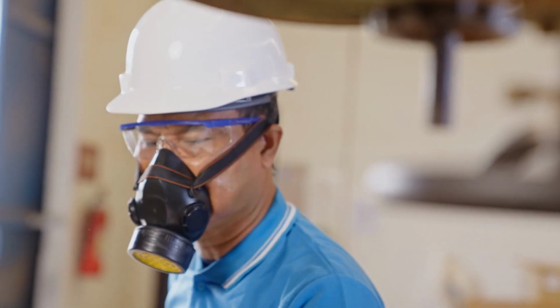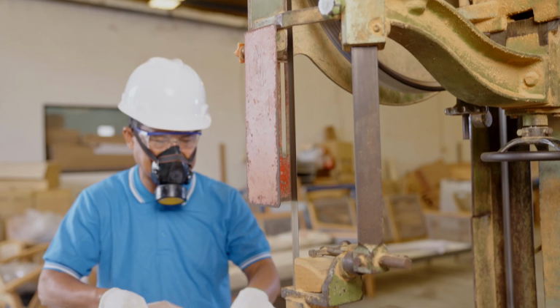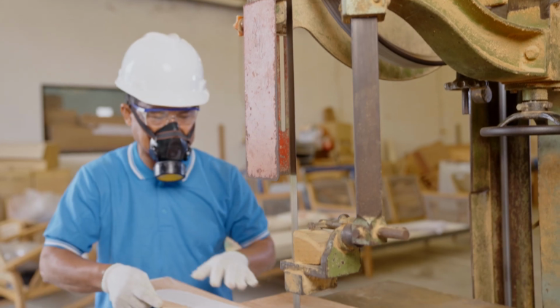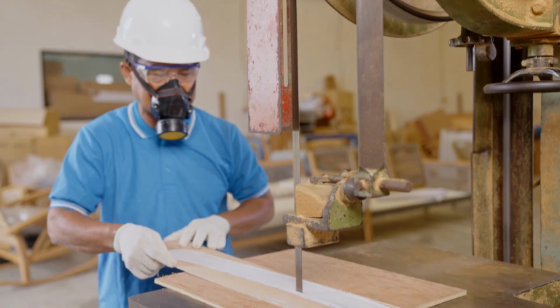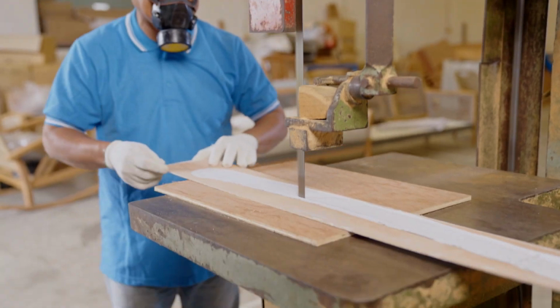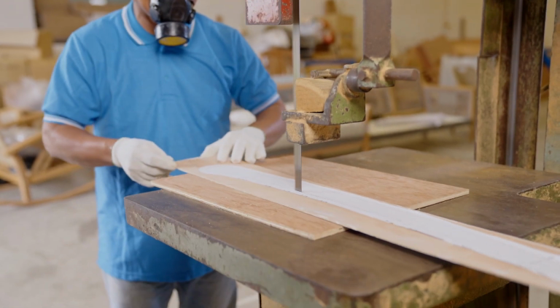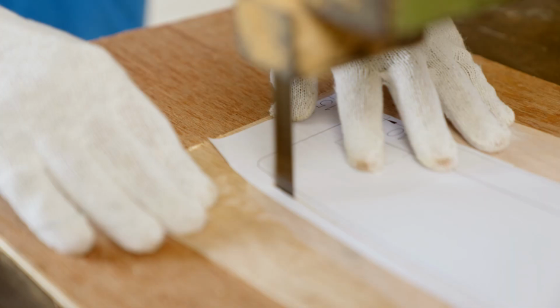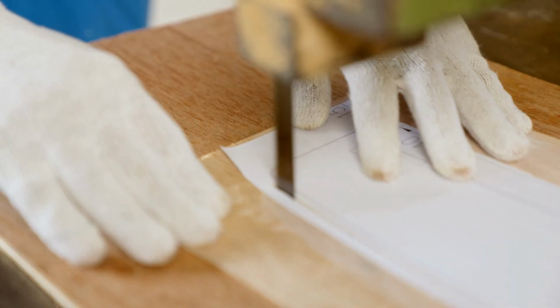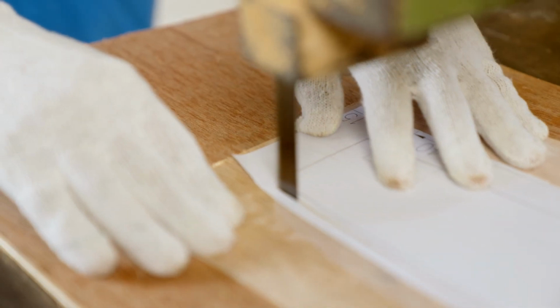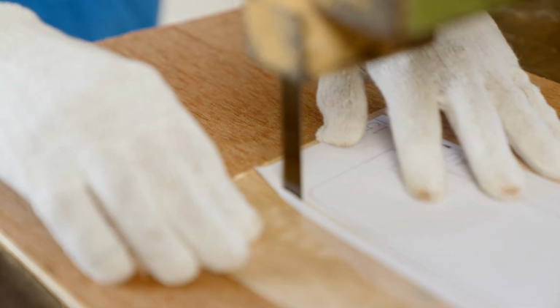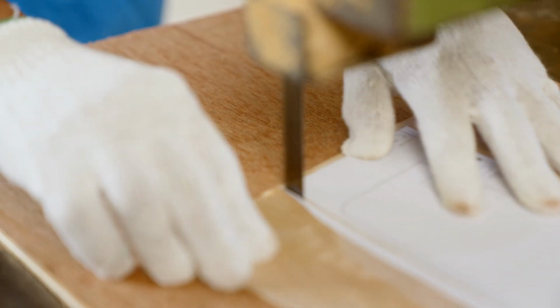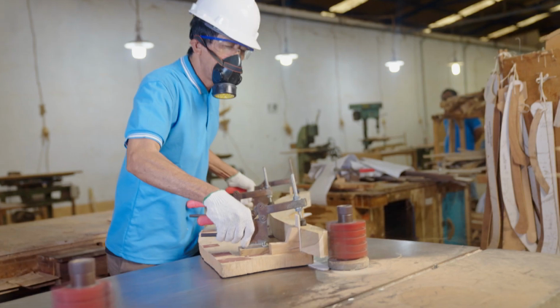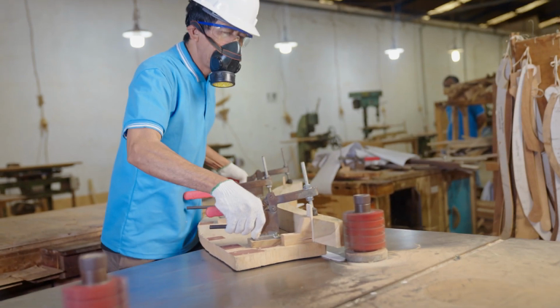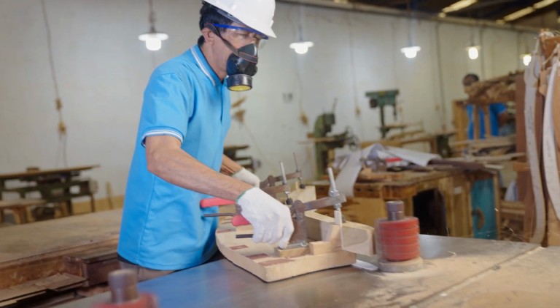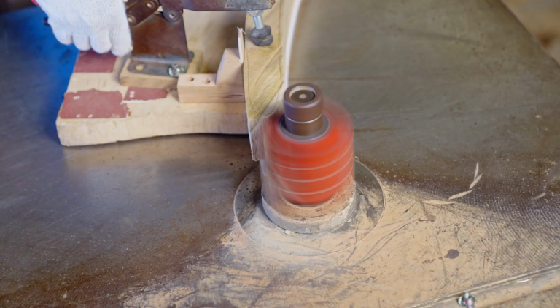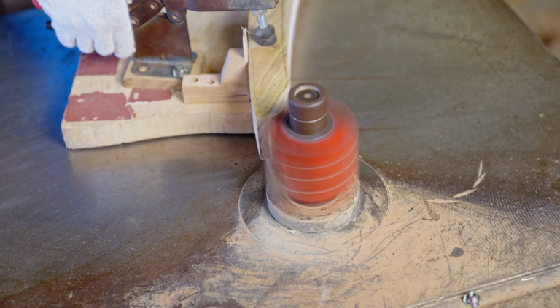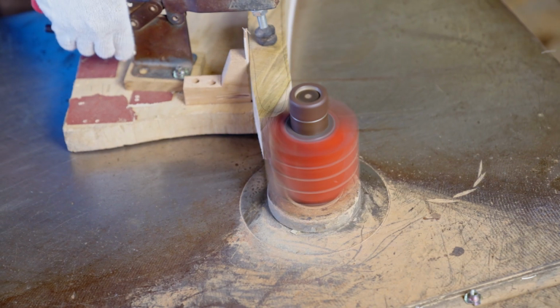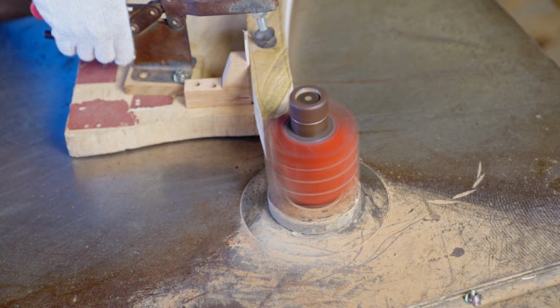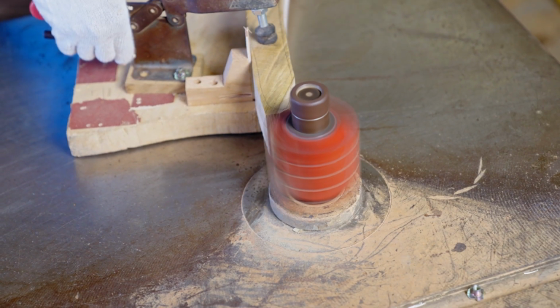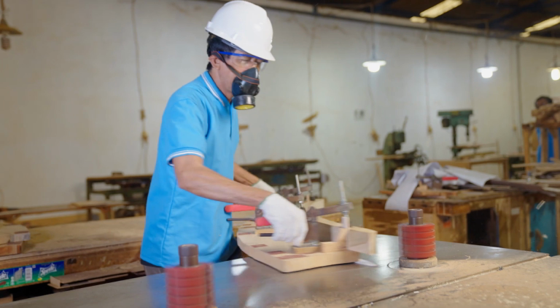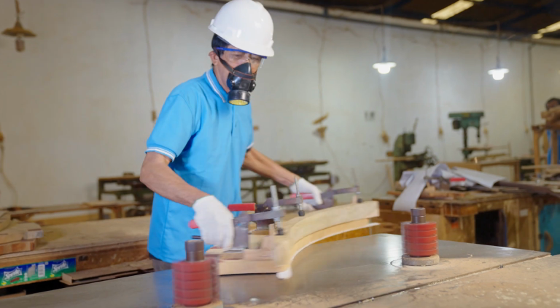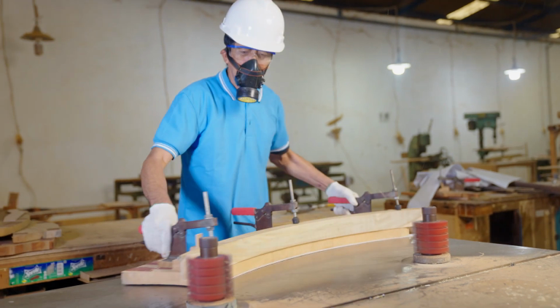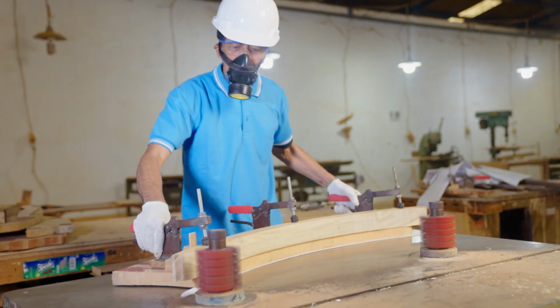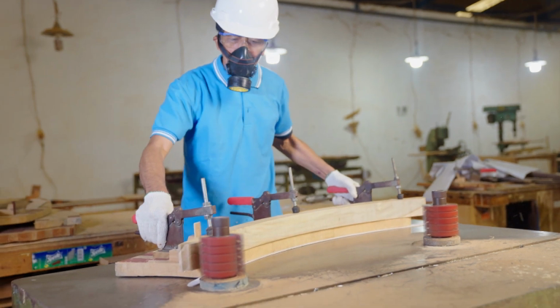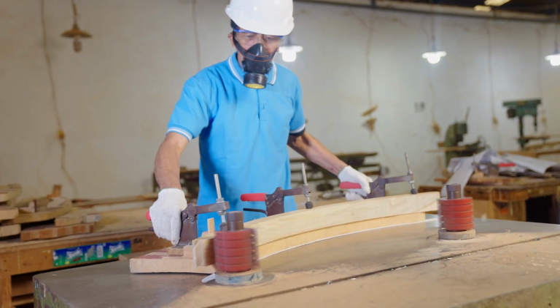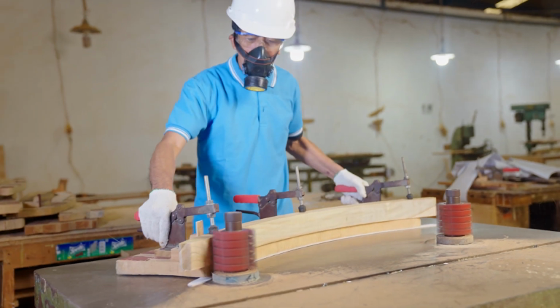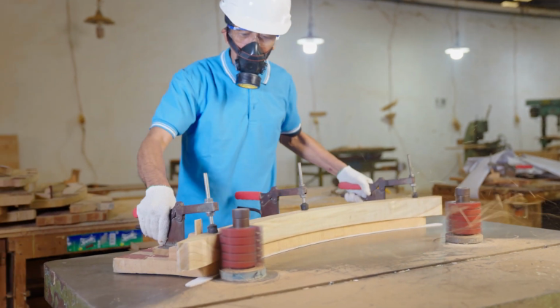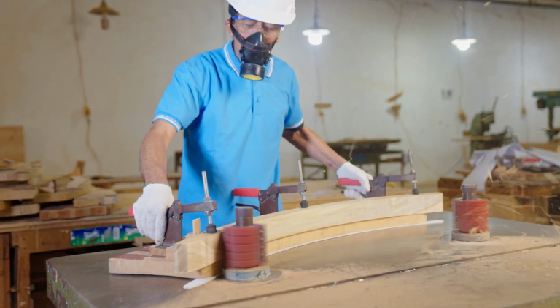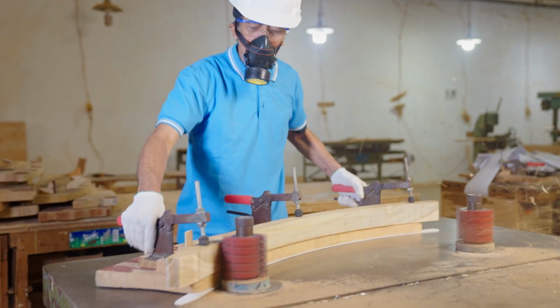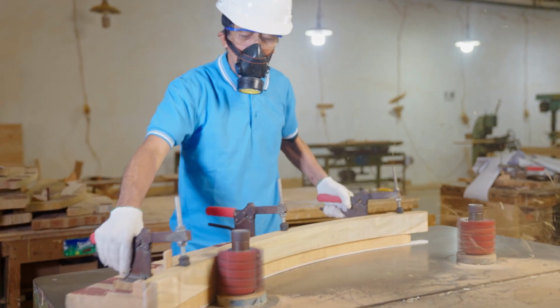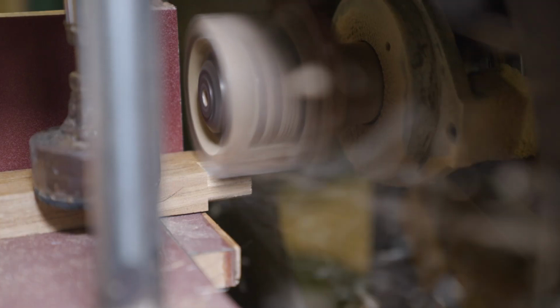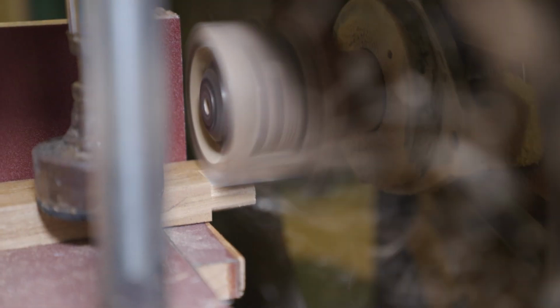Utilizing premium material and high-precision machines, products are made as accurate to design as possible, down to the cutting and refining process.